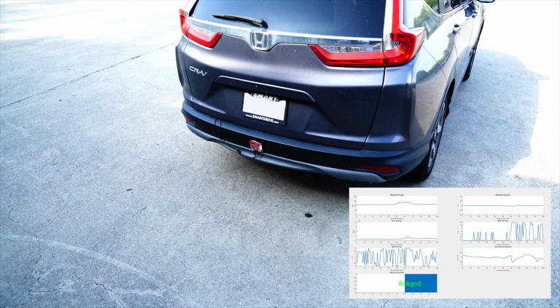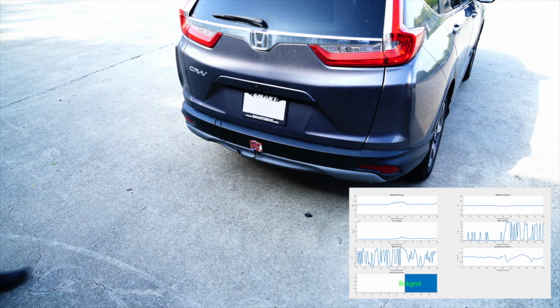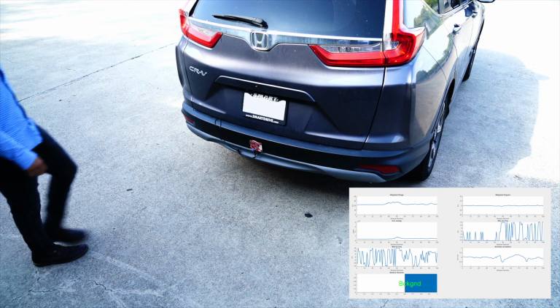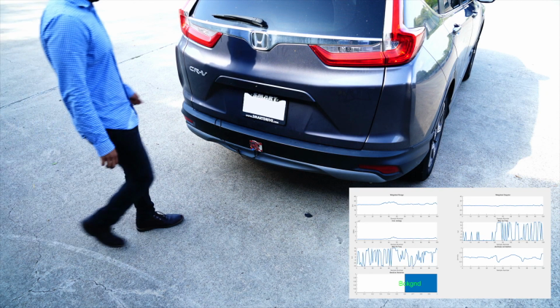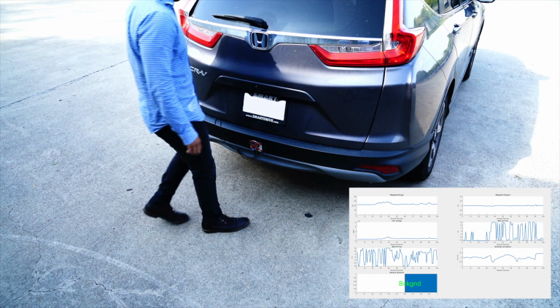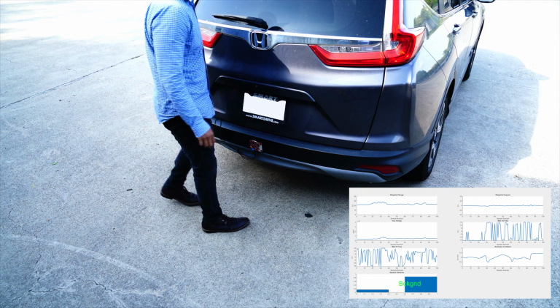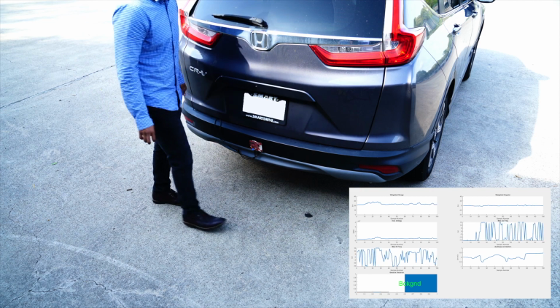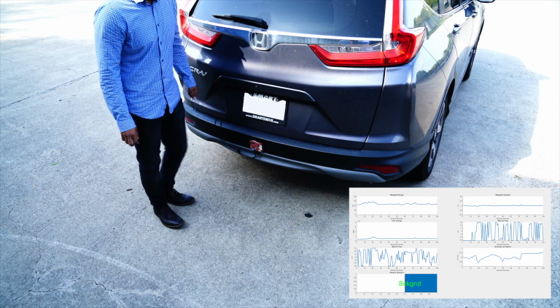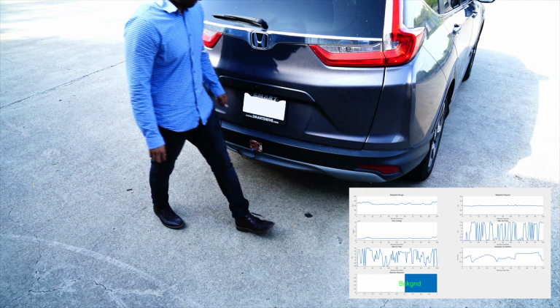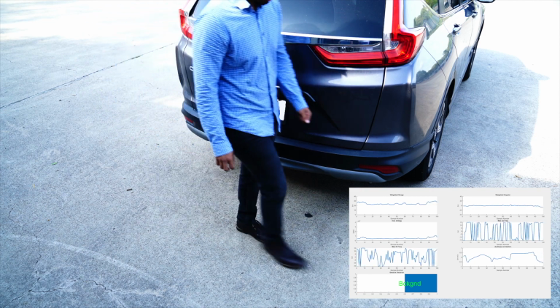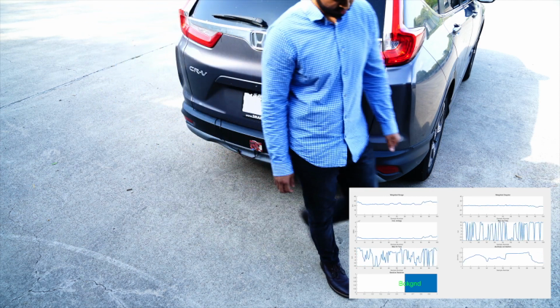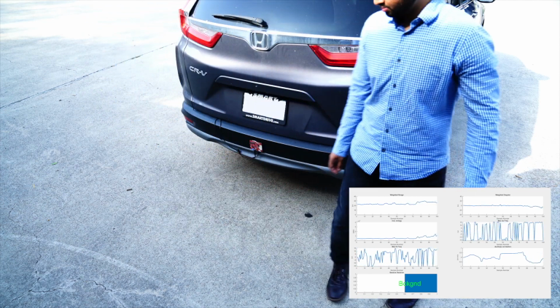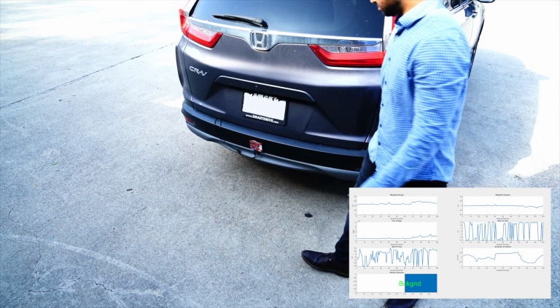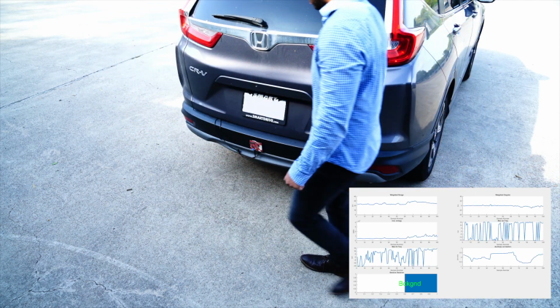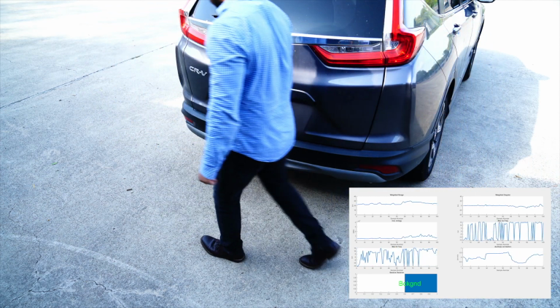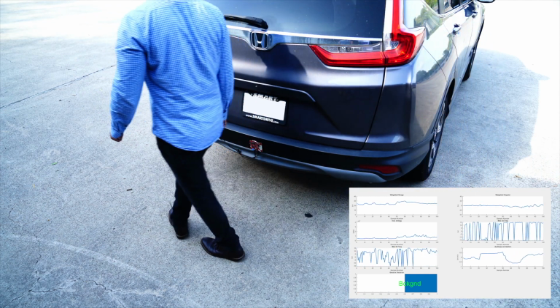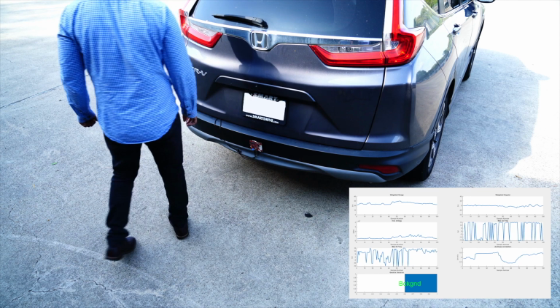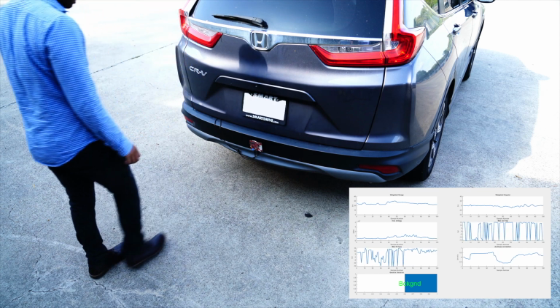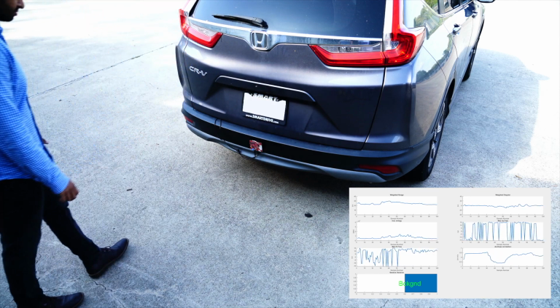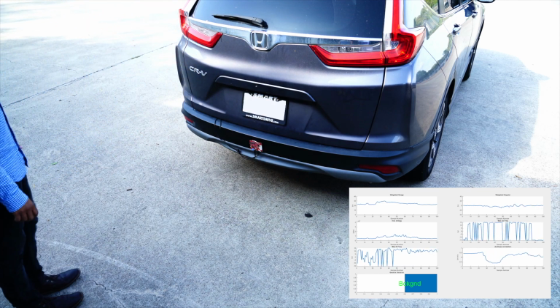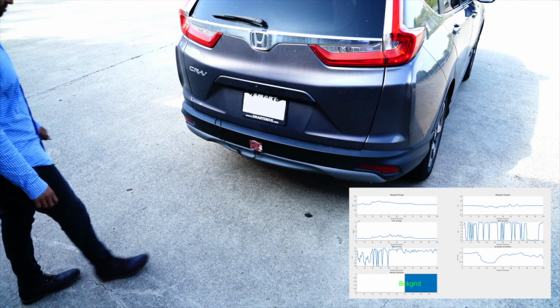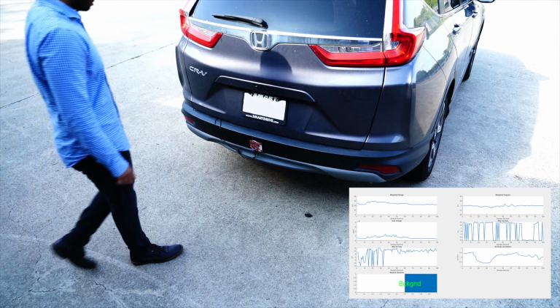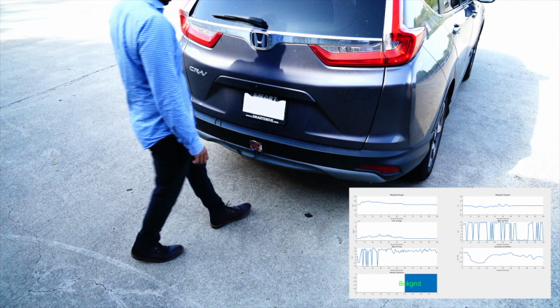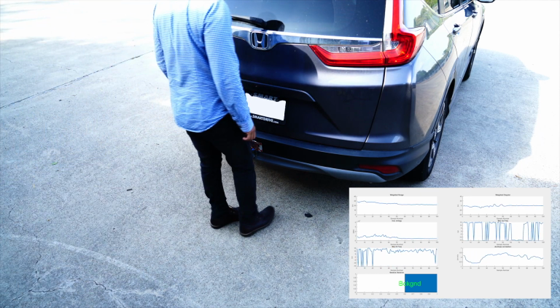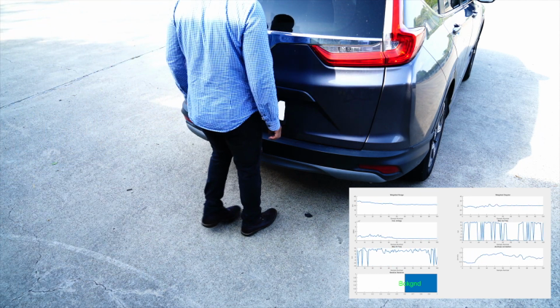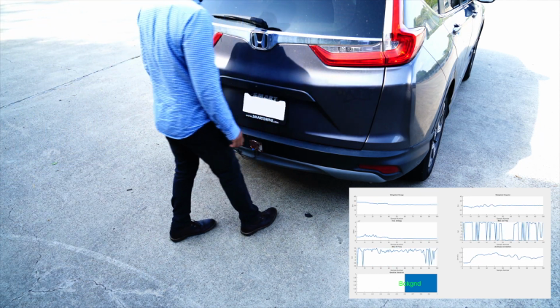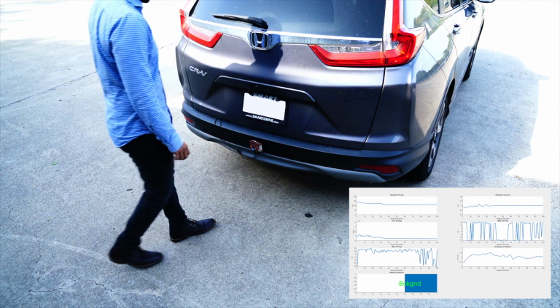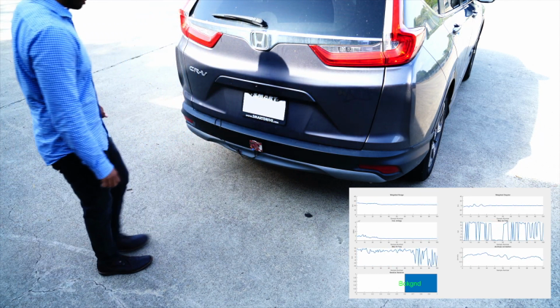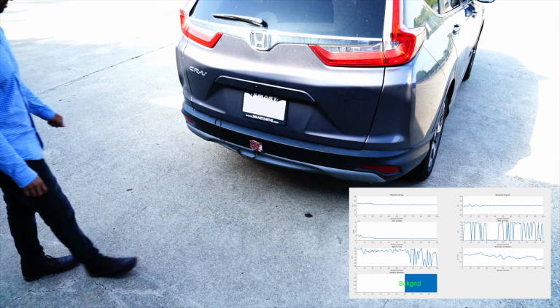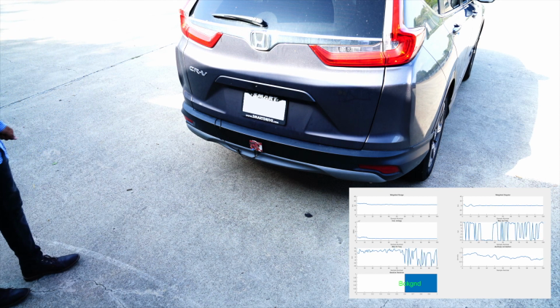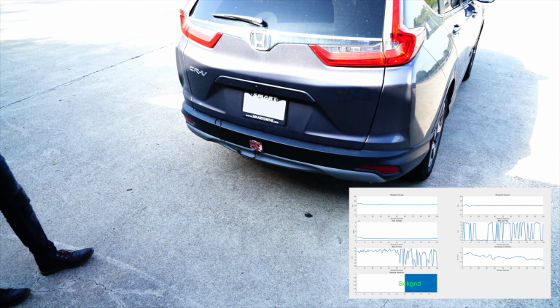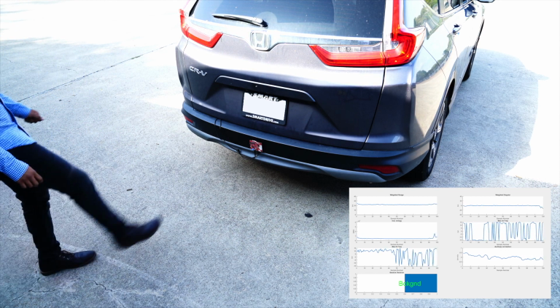Millimeter wave sensors are more accurate when compared to other solutions in the market. Random movement around the sensor does not trigger any positive detection. The reference software uses an artificial neural network to classify only a human kick gesture as a positive detection.